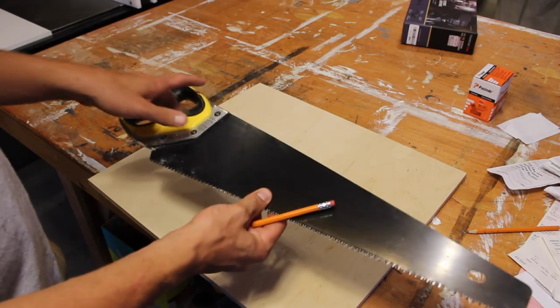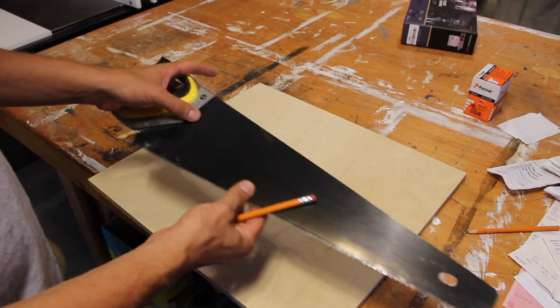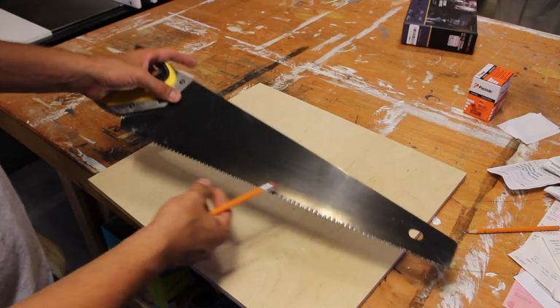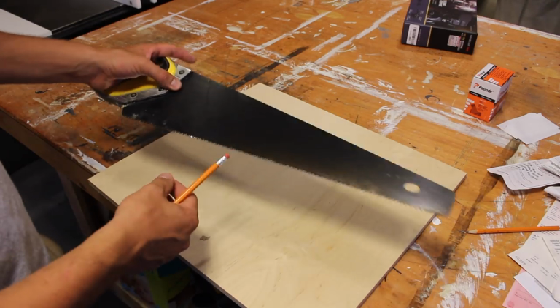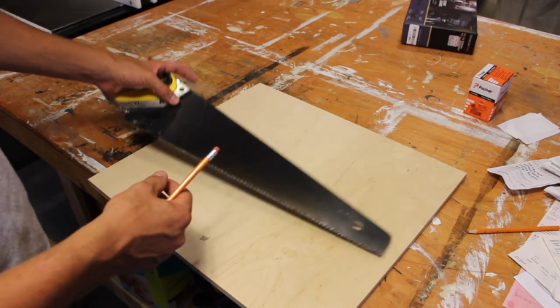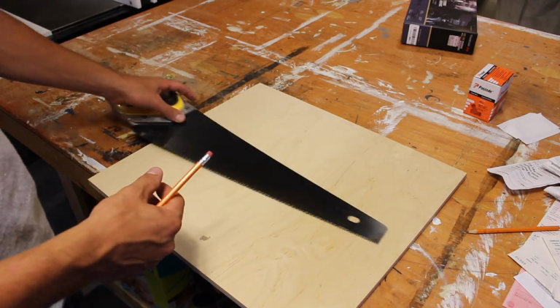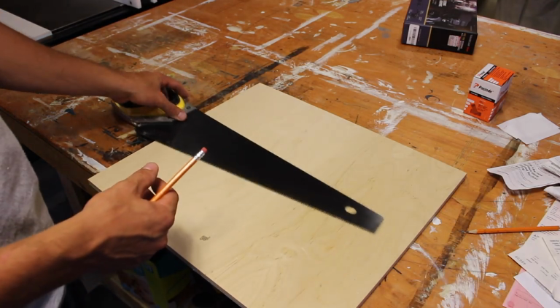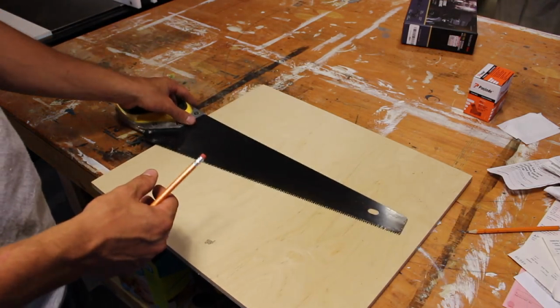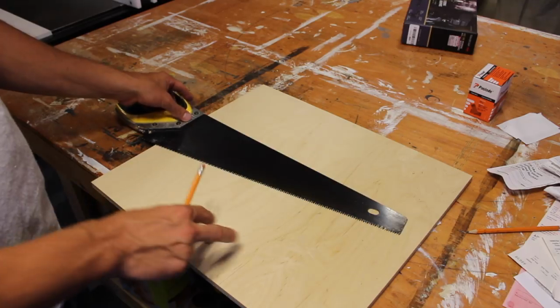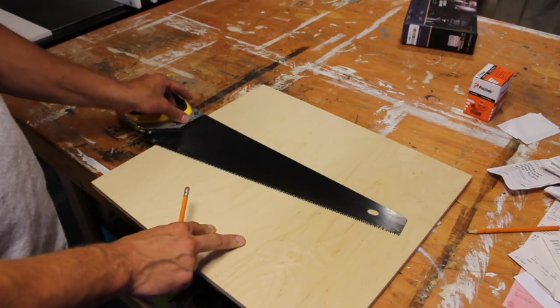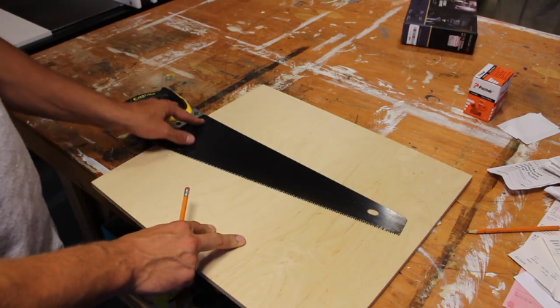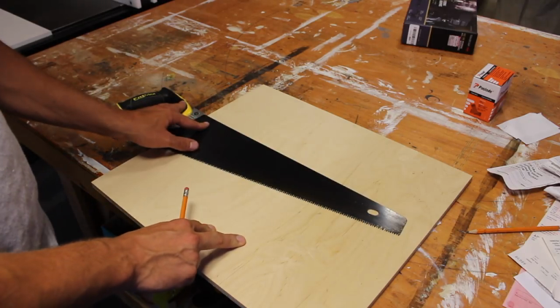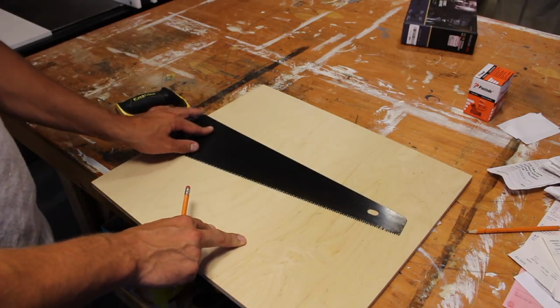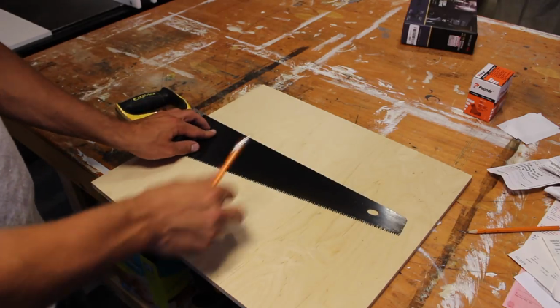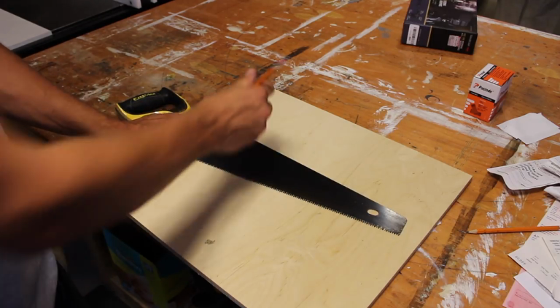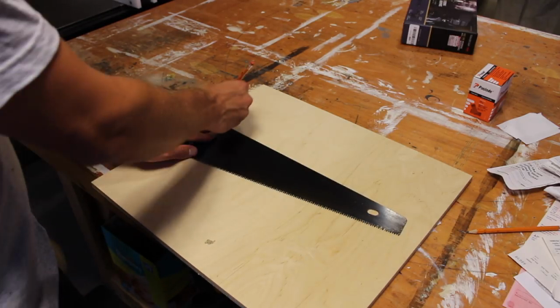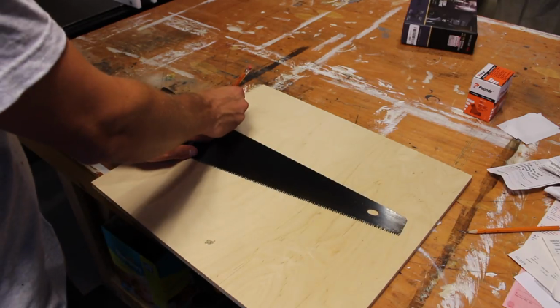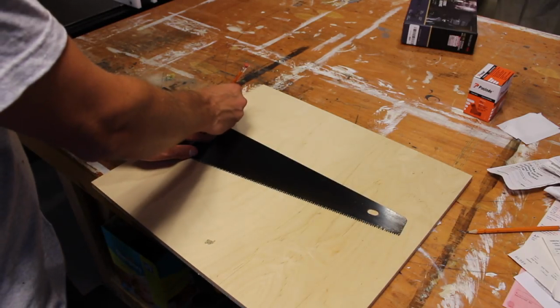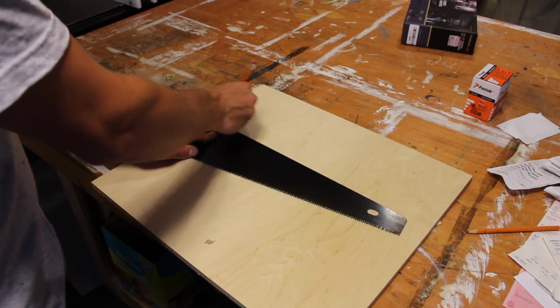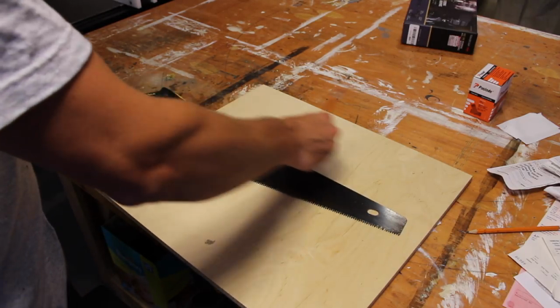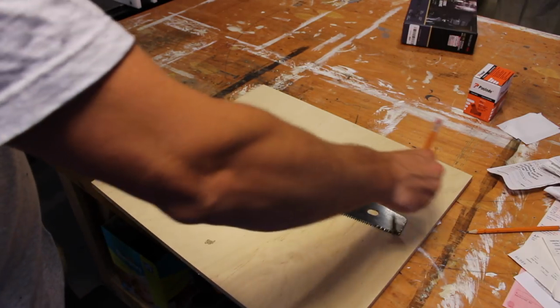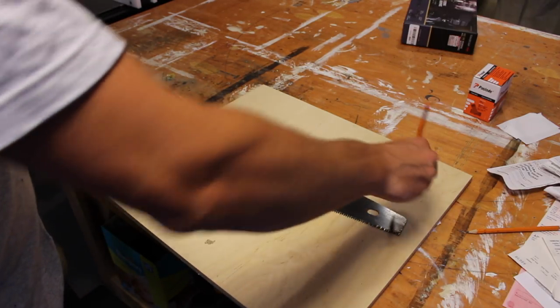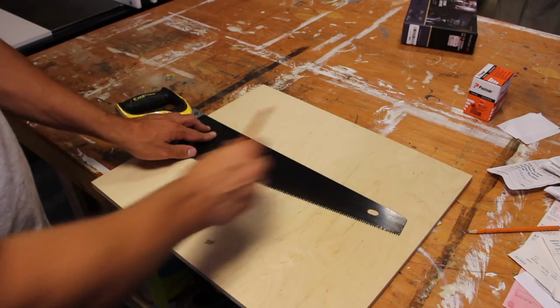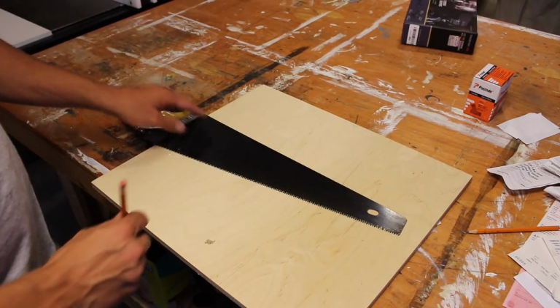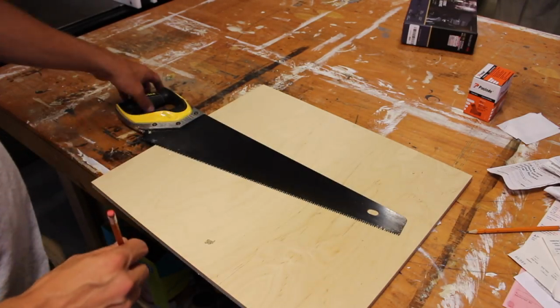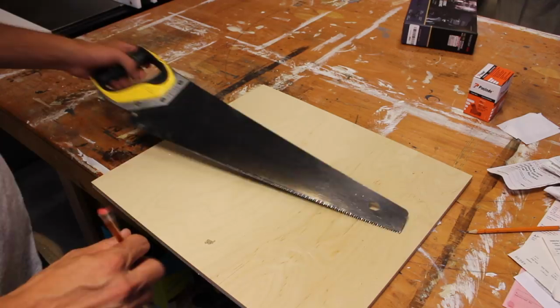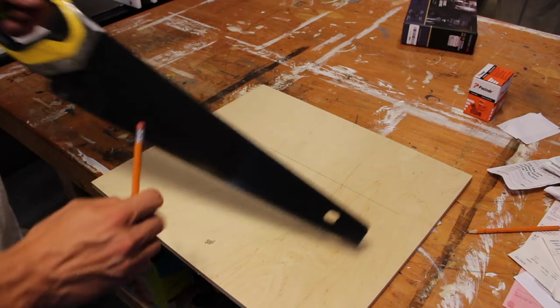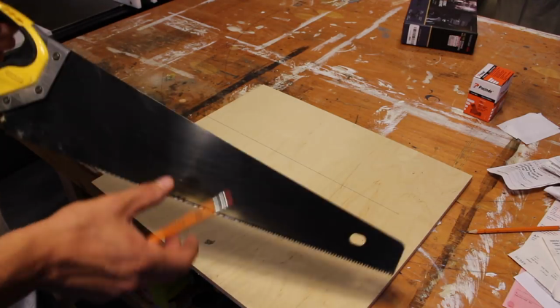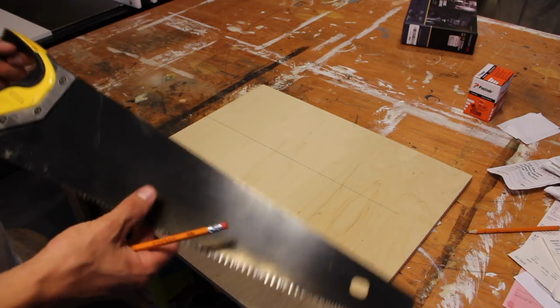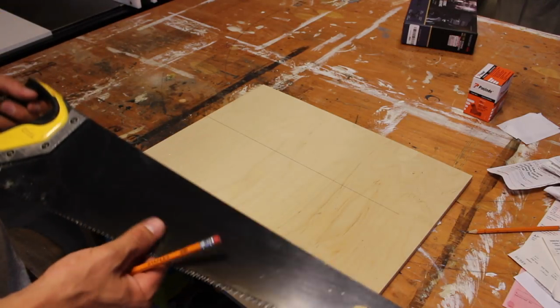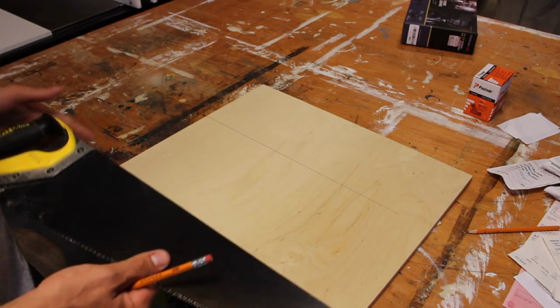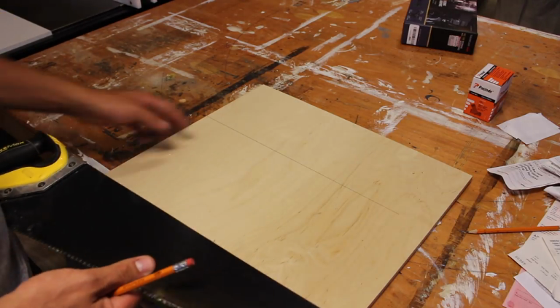All you do is you just take your saw, butt it up against the edge of your wood, draw a line, and you have a 90 degree line.